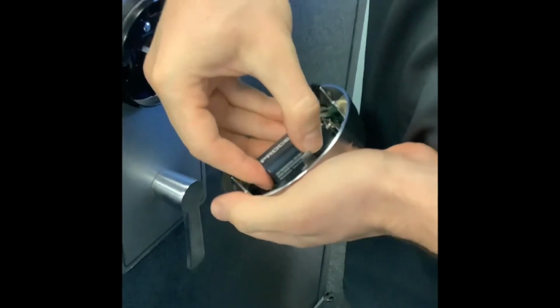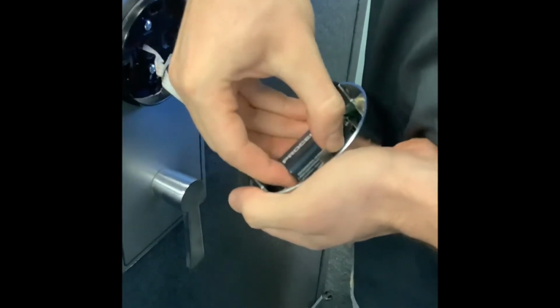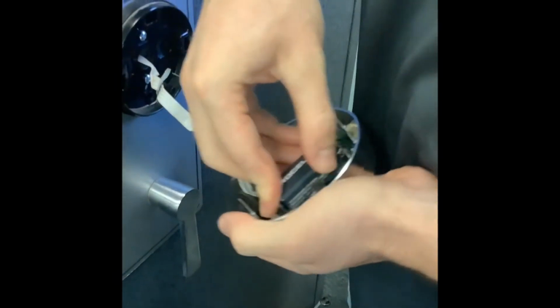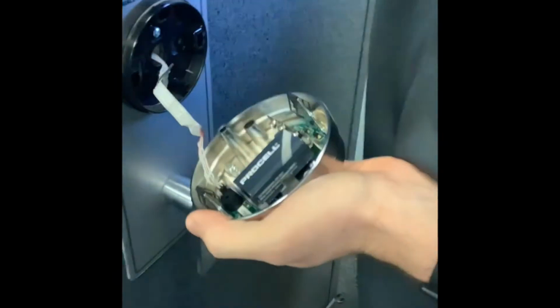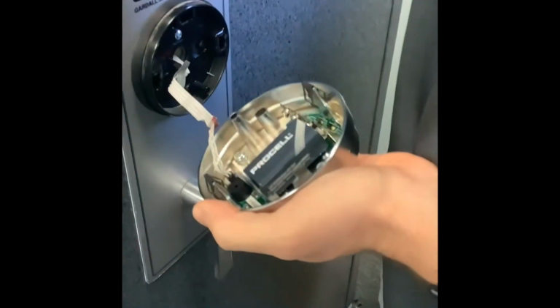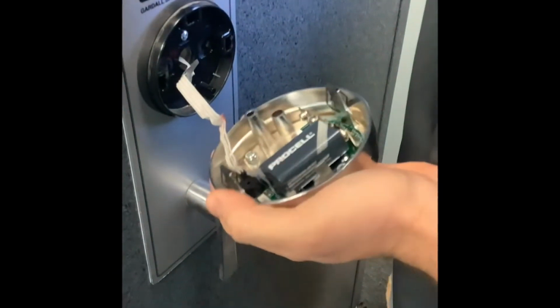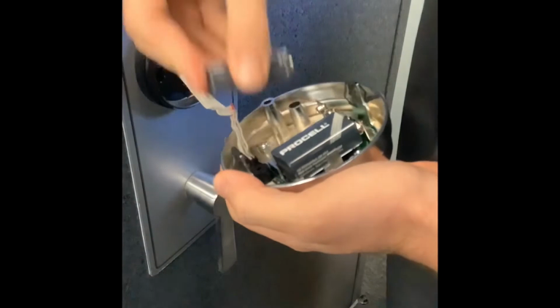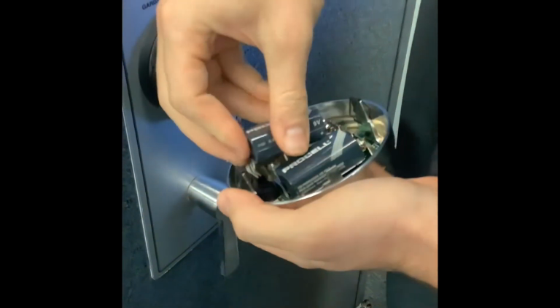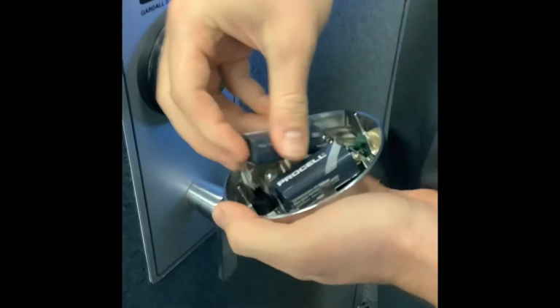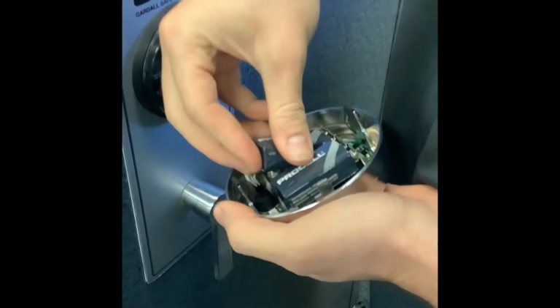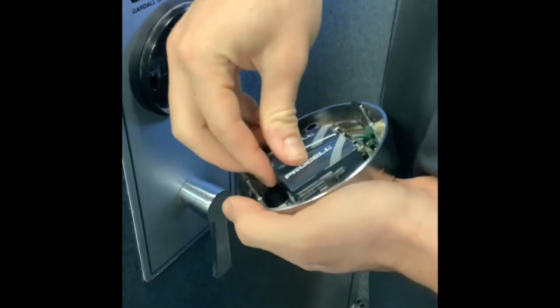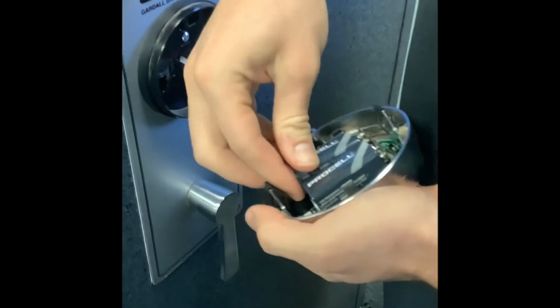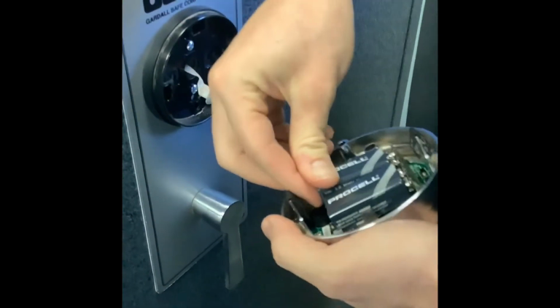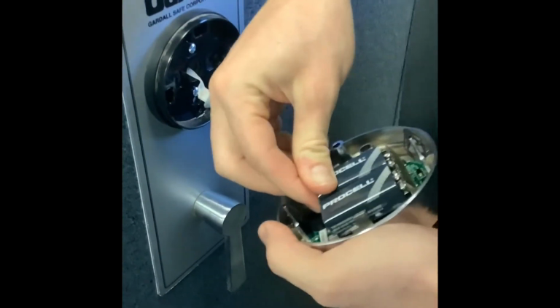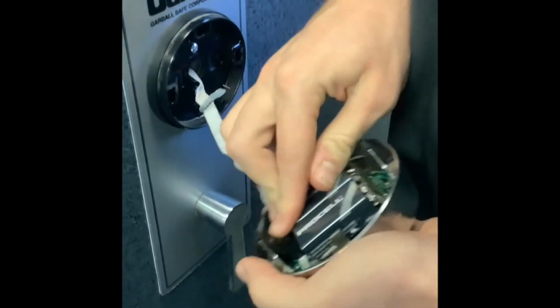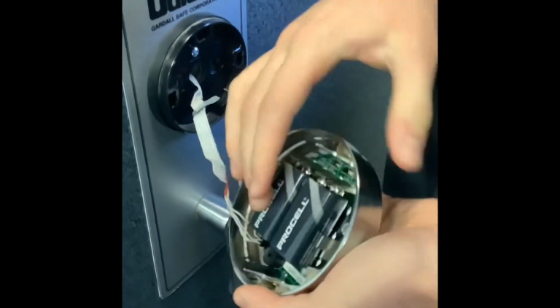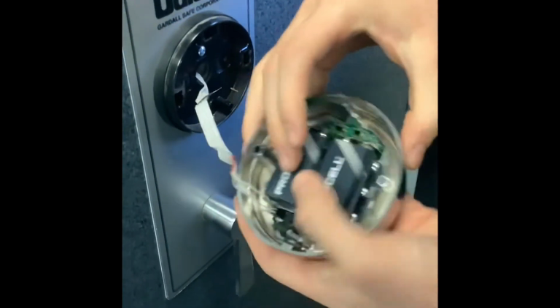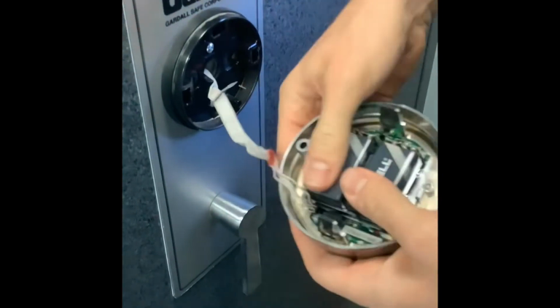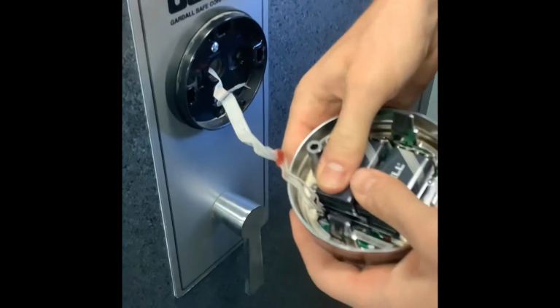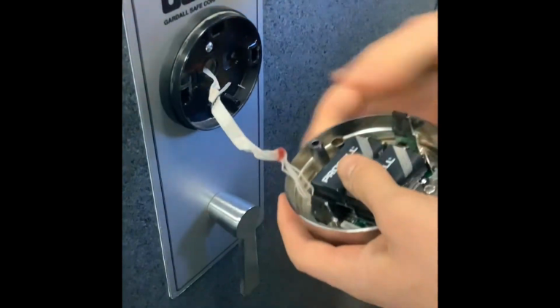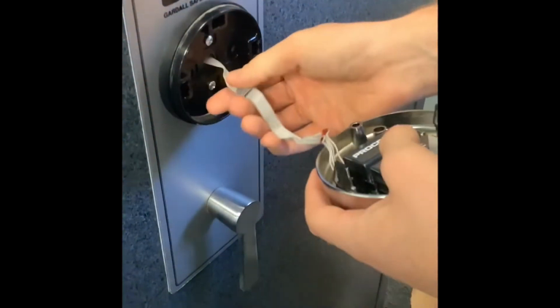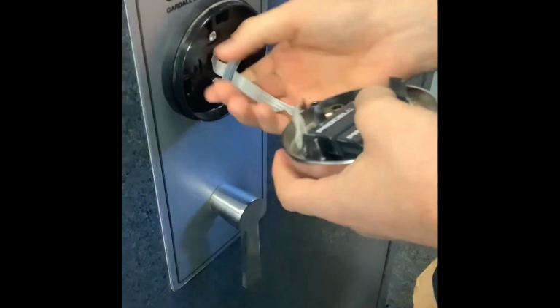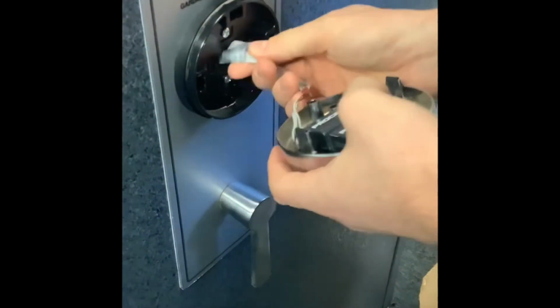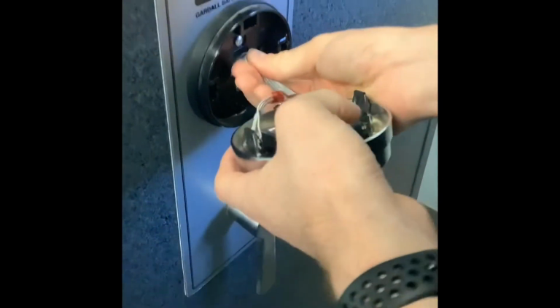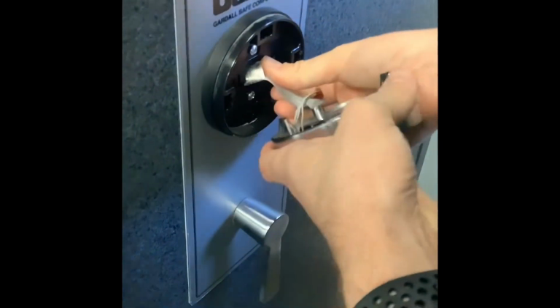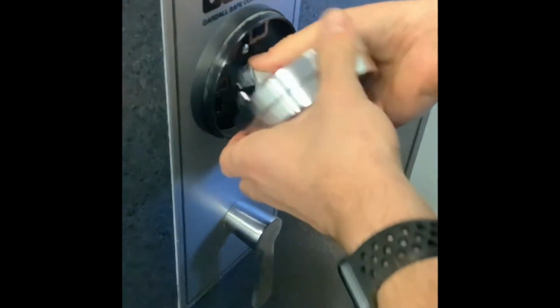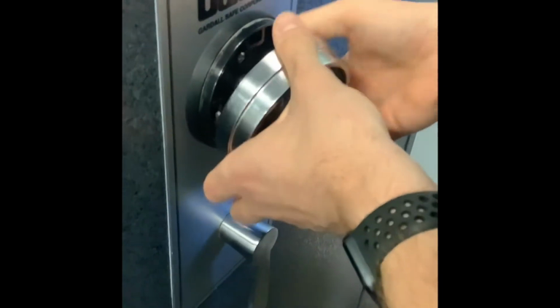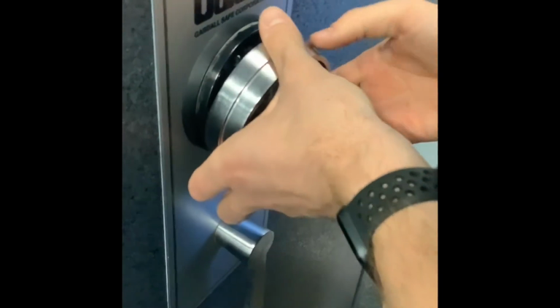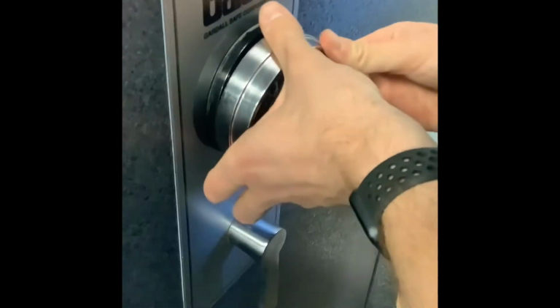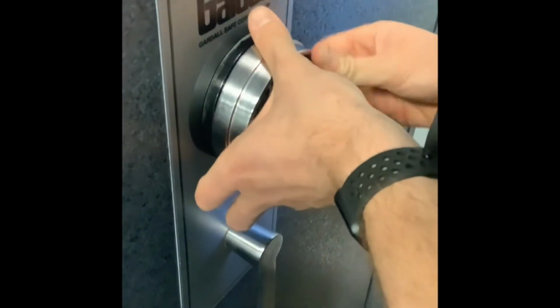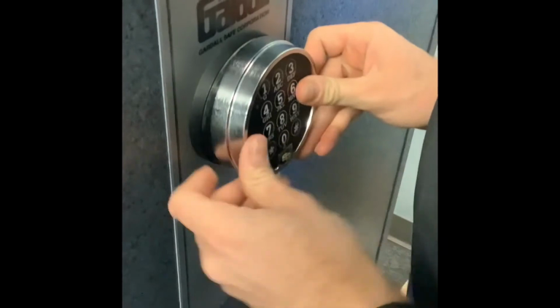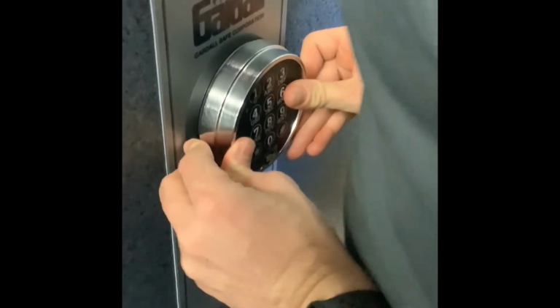Carefully insert your two 9-volt batteries into the ports provided. When reattaching the keypad to the face of the safe, ensure that you avoid pinching the connective lock wire.